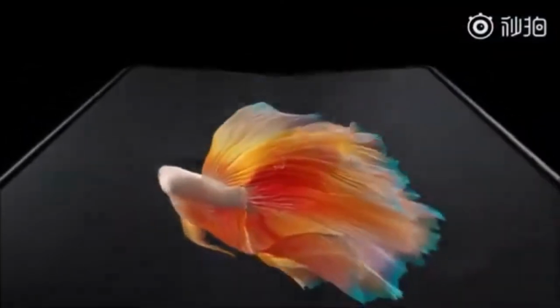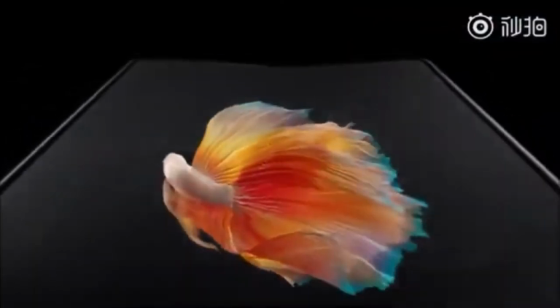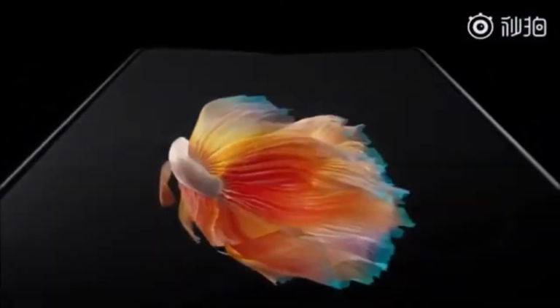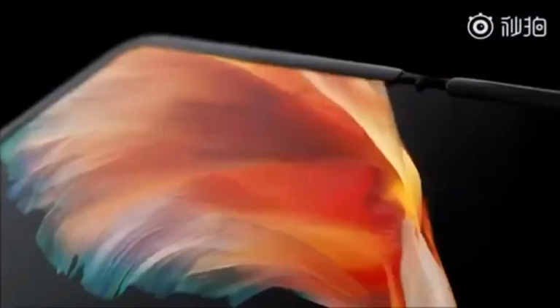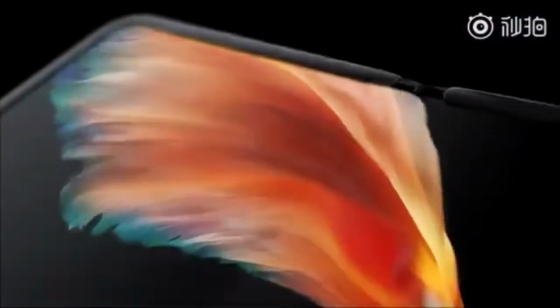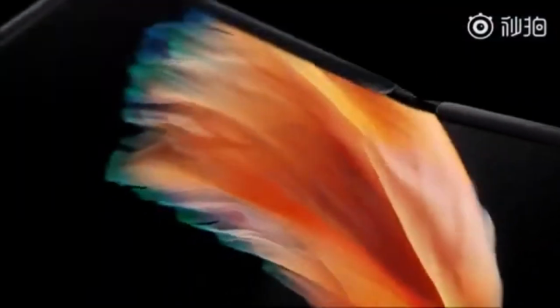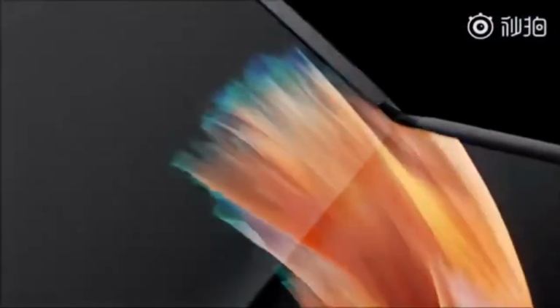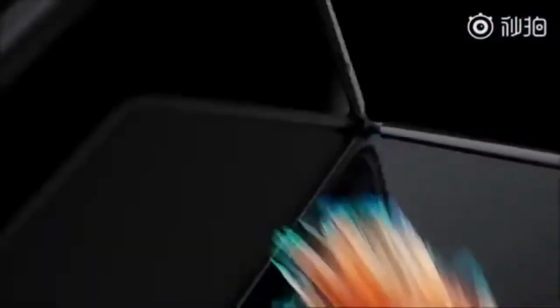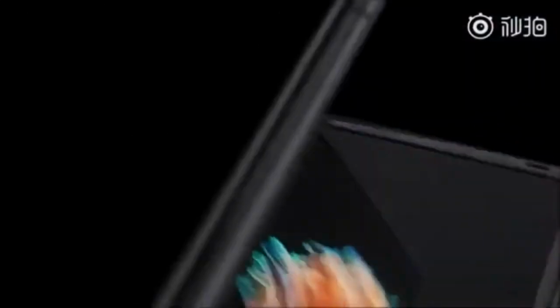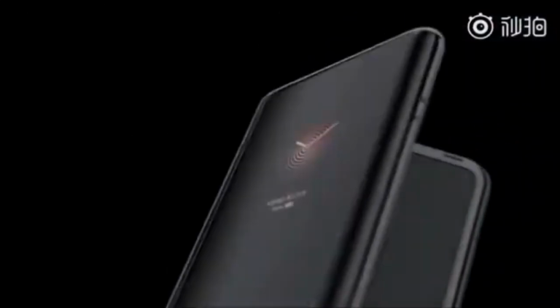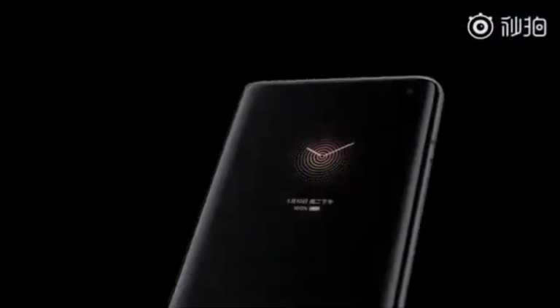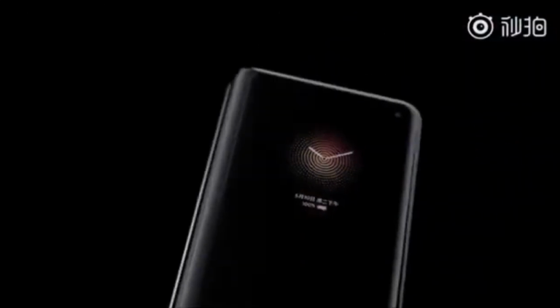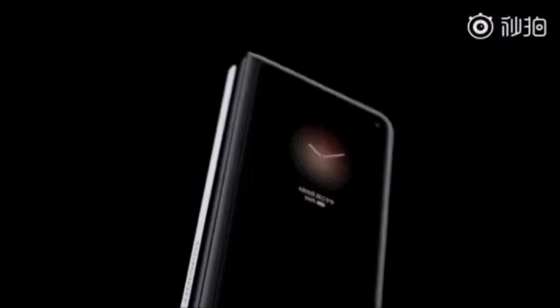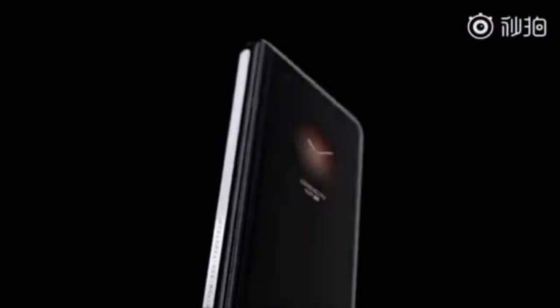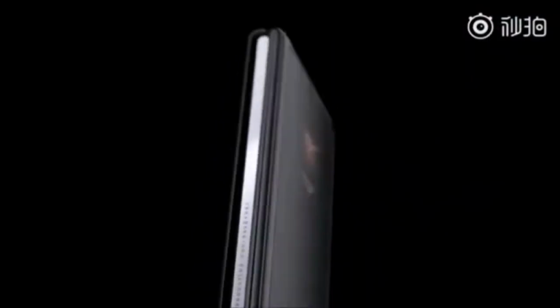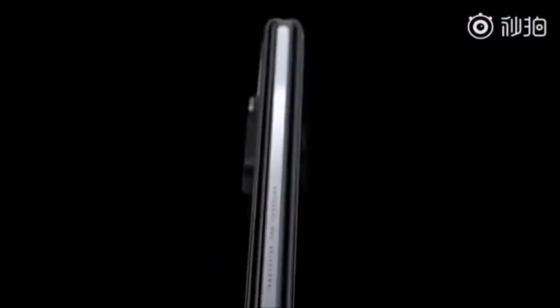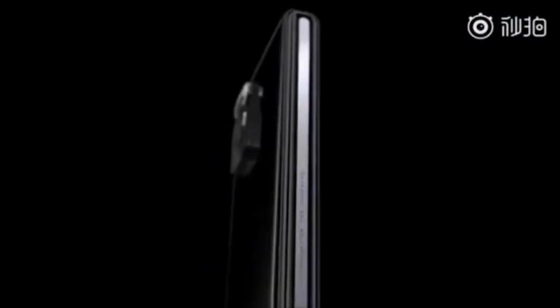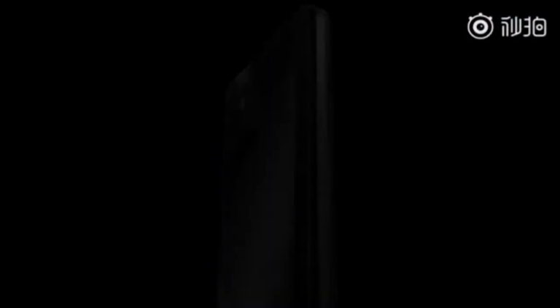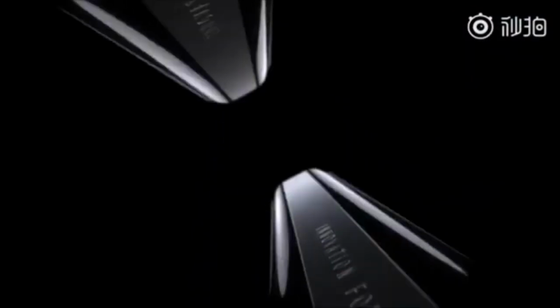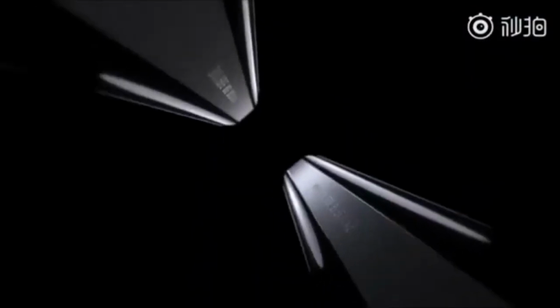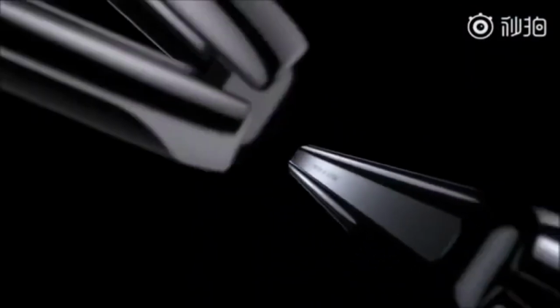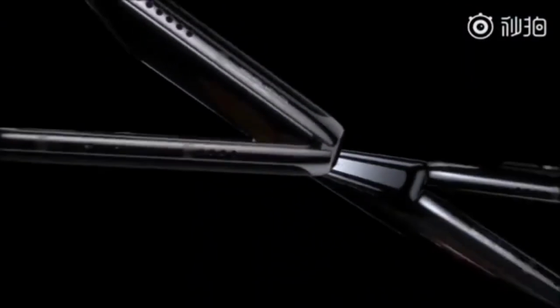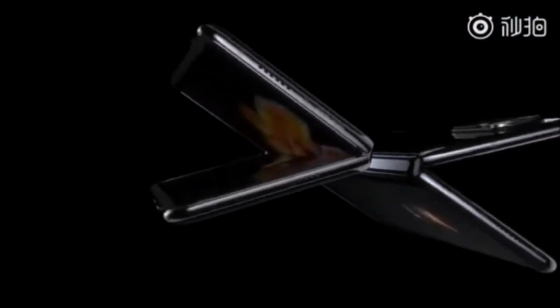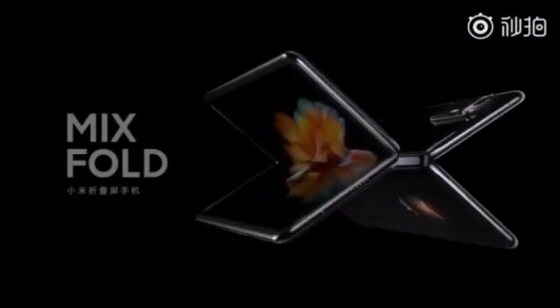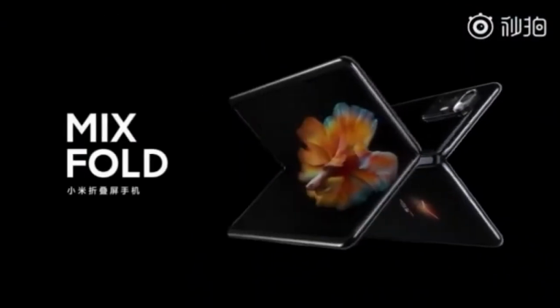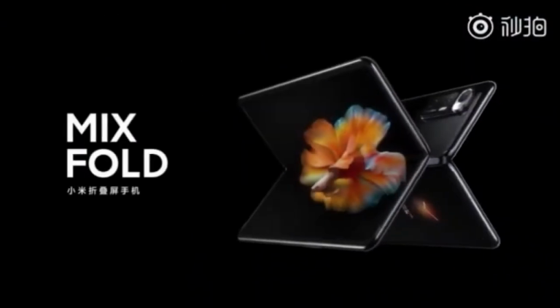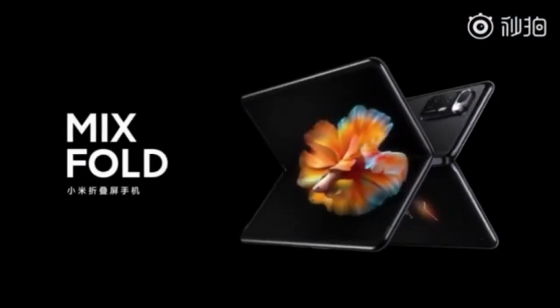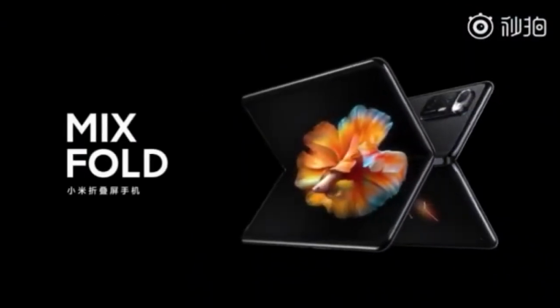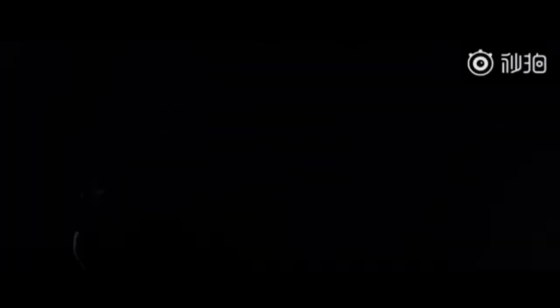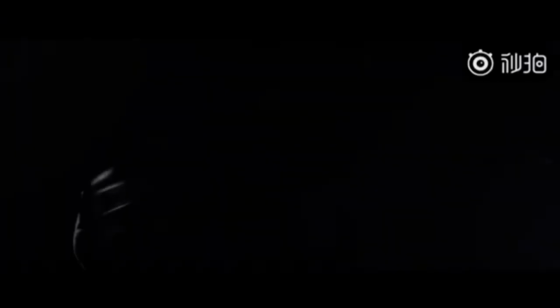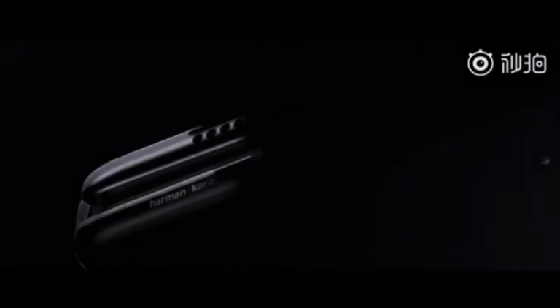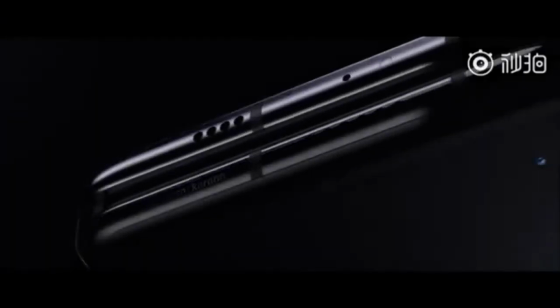The quality of the screen is good and the hinge part seems solid. The fold on the screen has not gone anywhere — it is noticeable, like on other similar smartphones, but in general it does not greatly affect the experience of use.